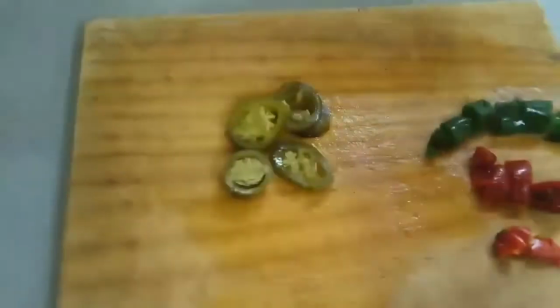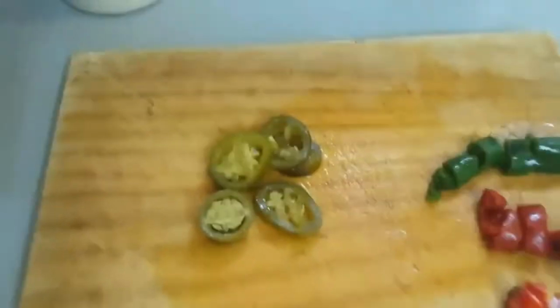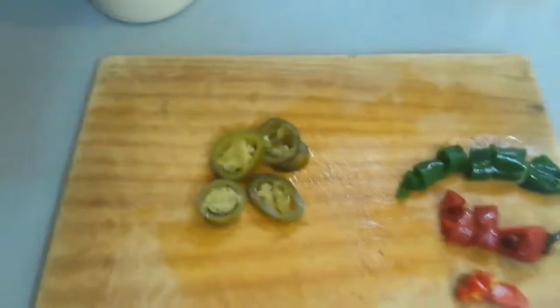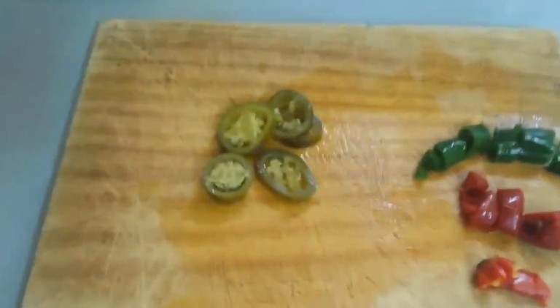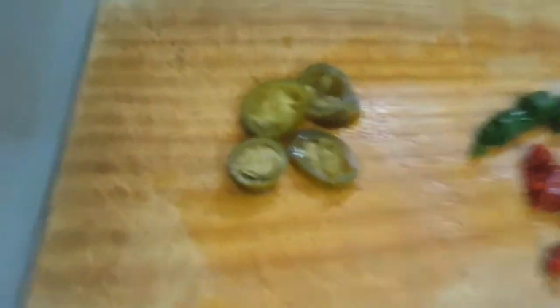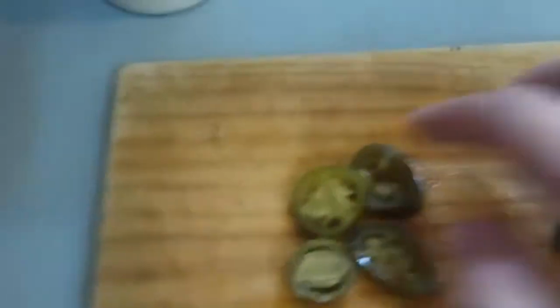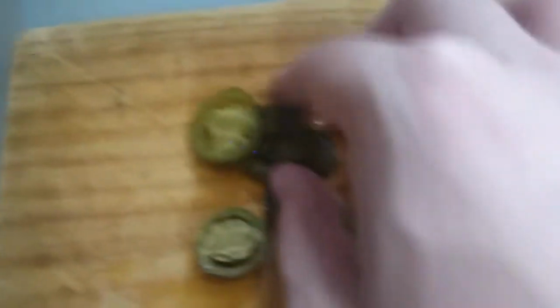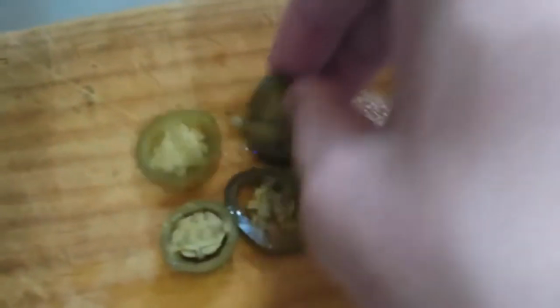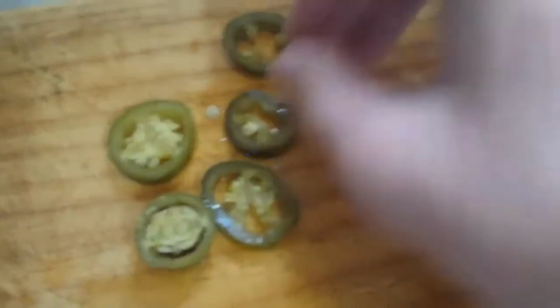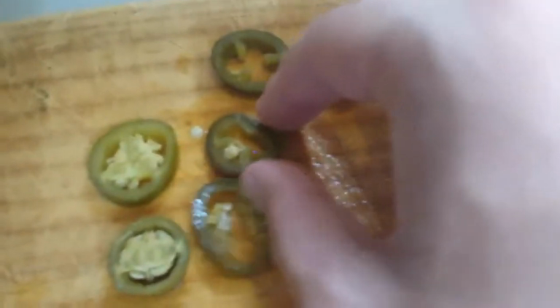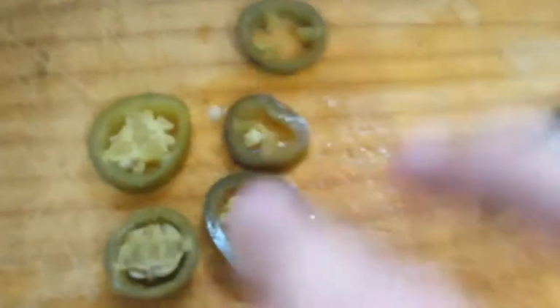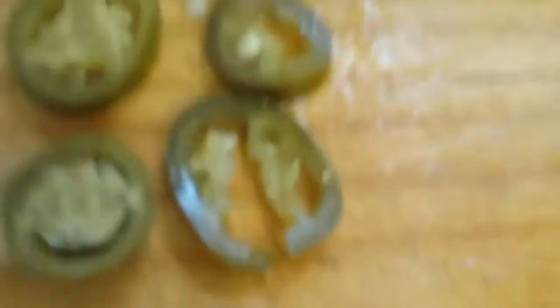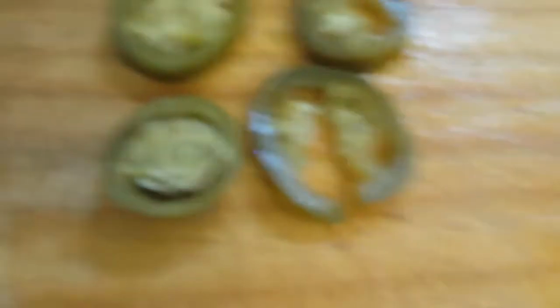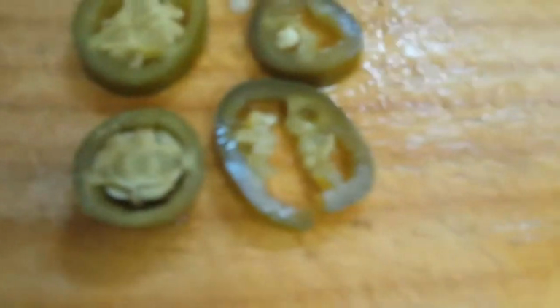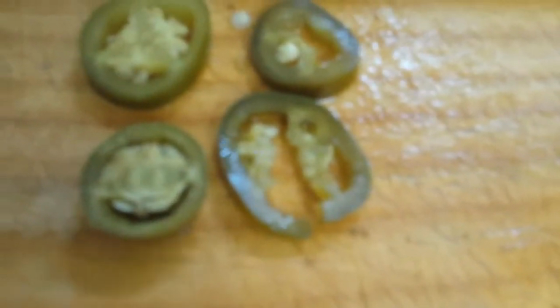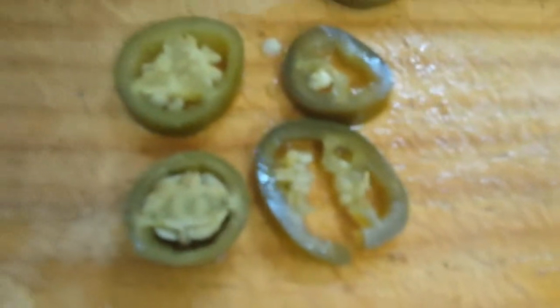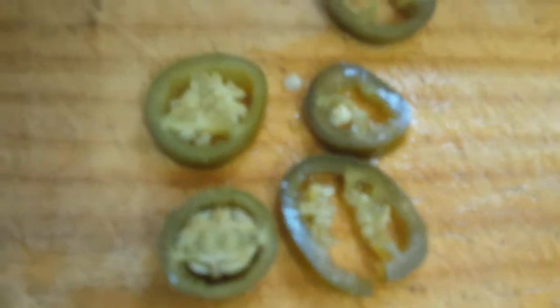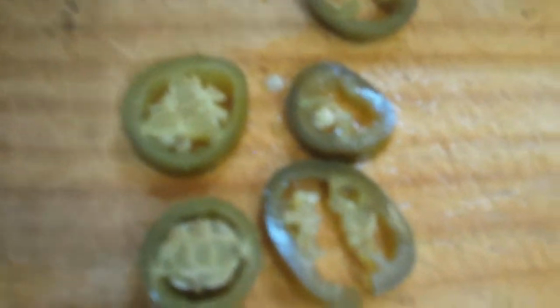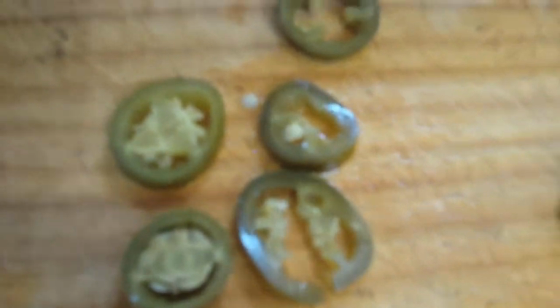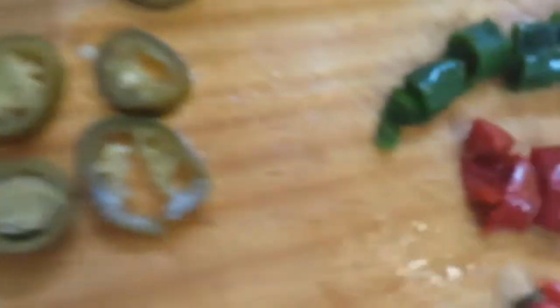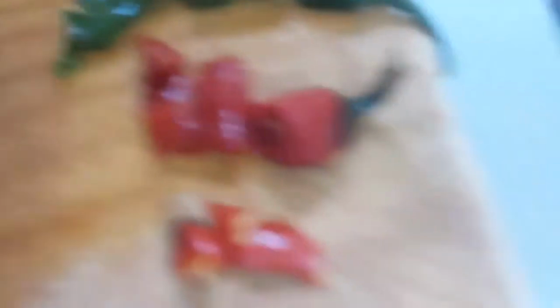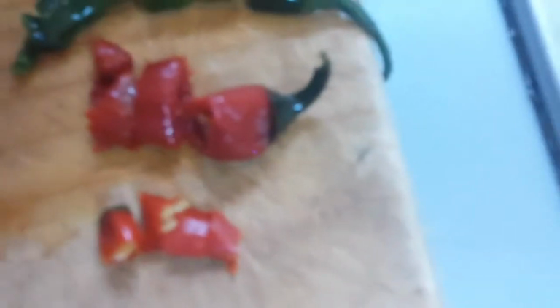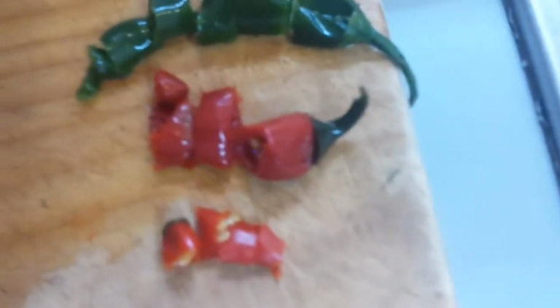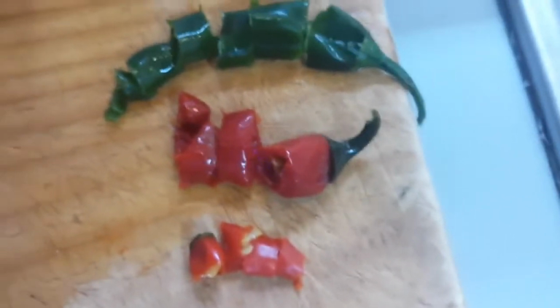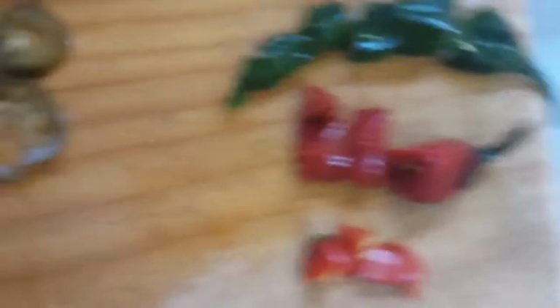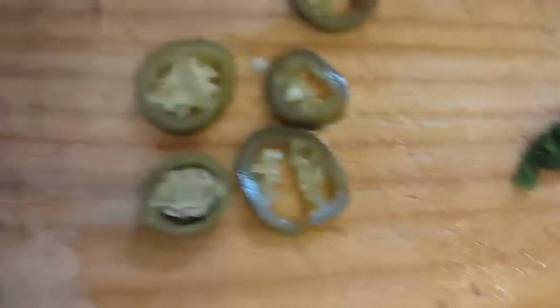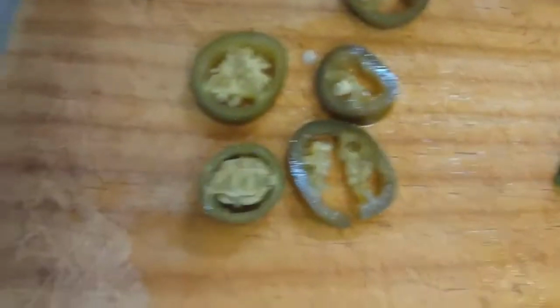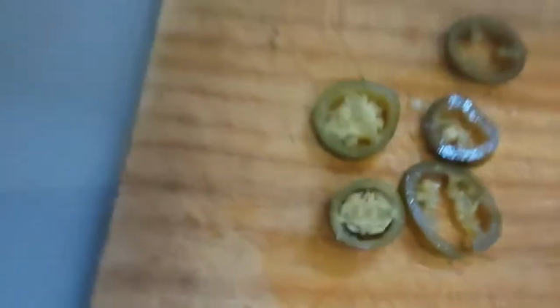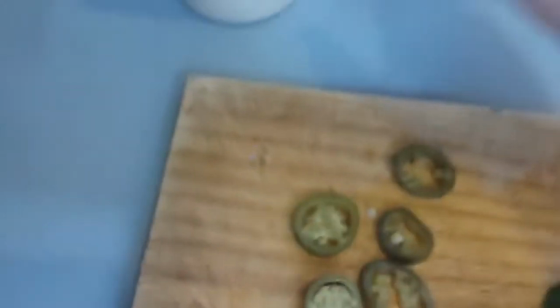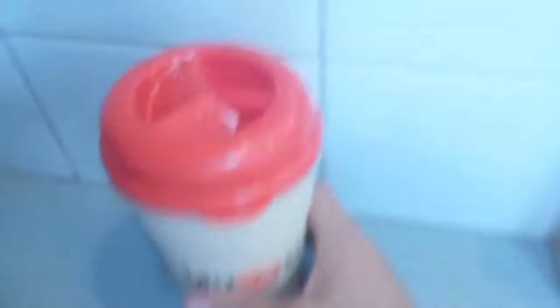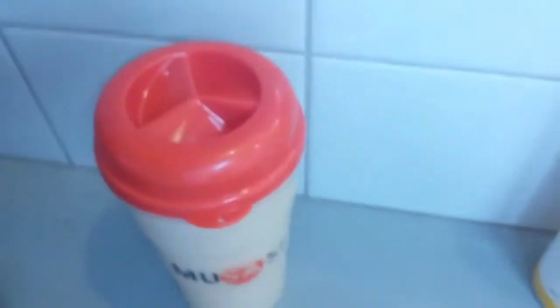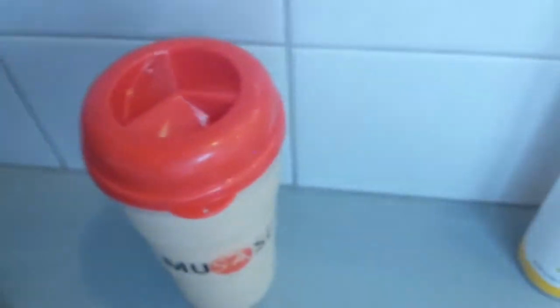You can feel the heat of the chillies already — look at them. These are hot, these are also hot, and this is a waffle.